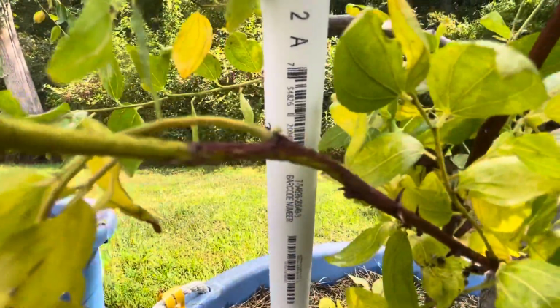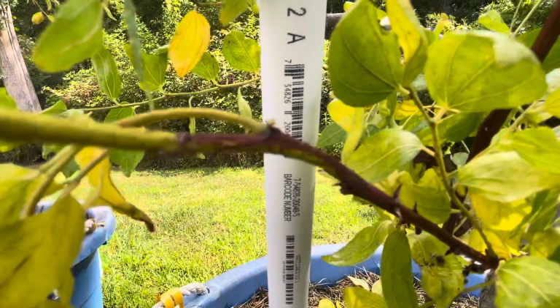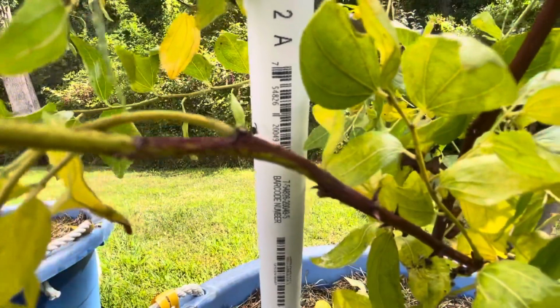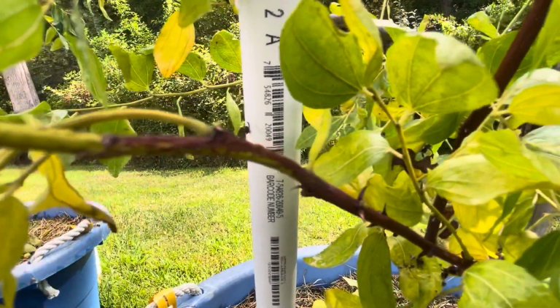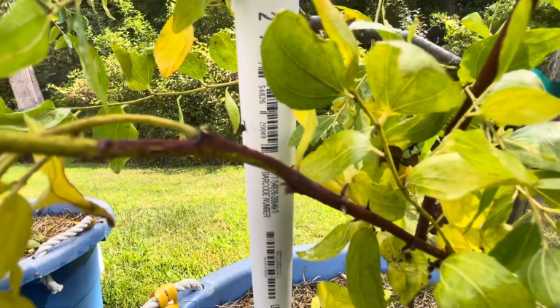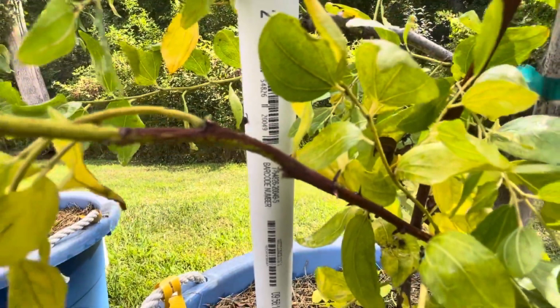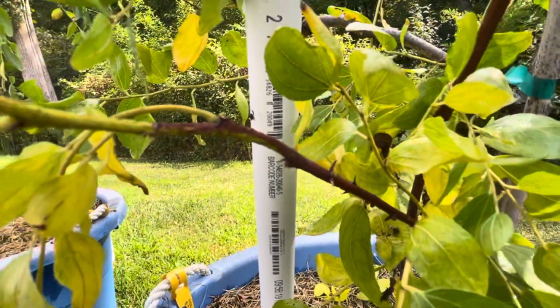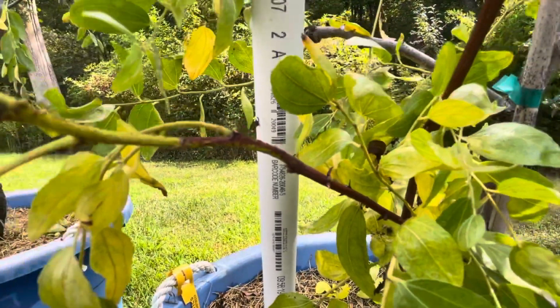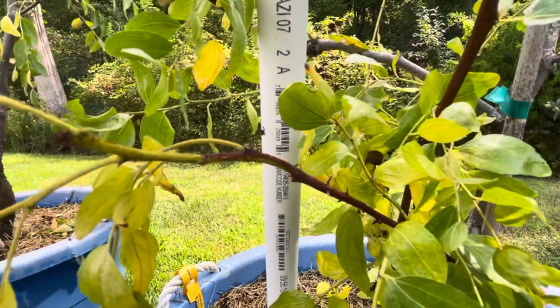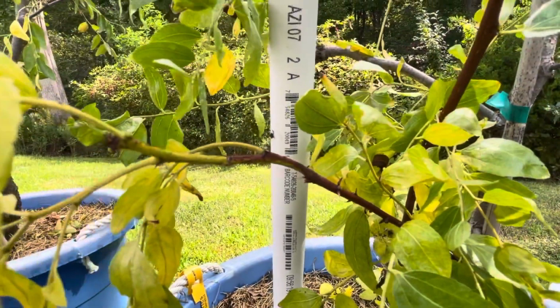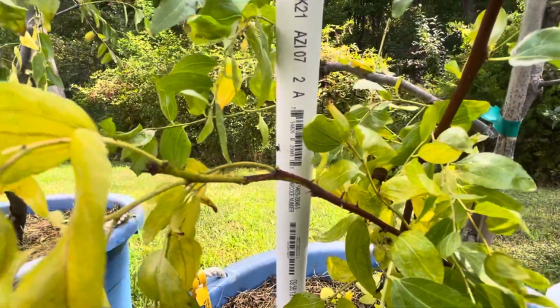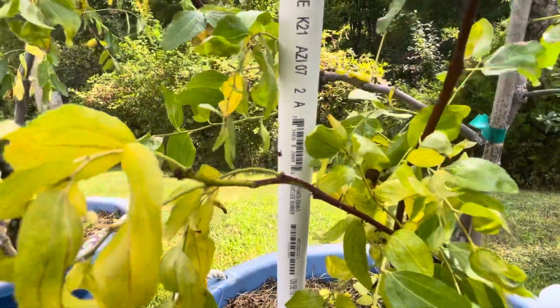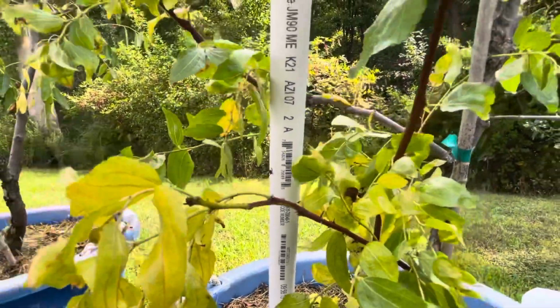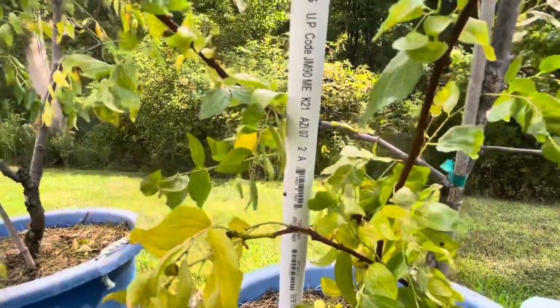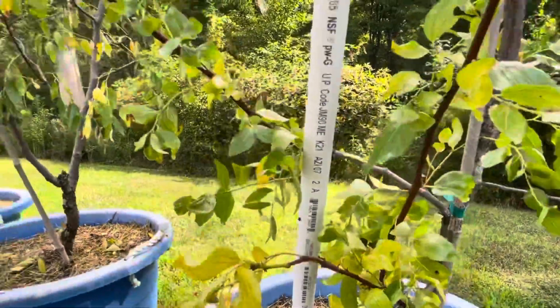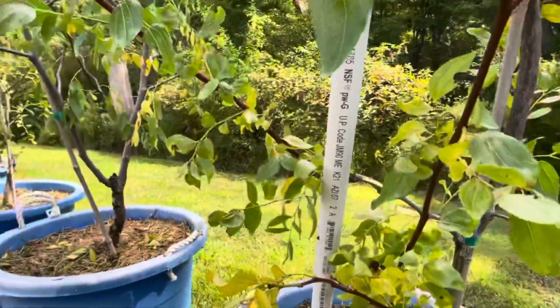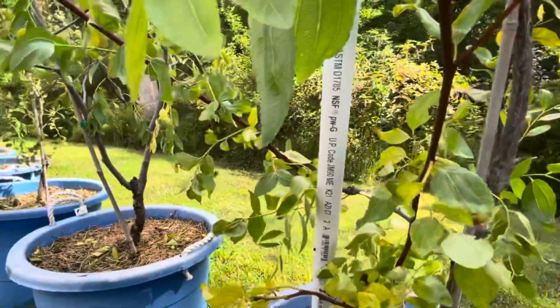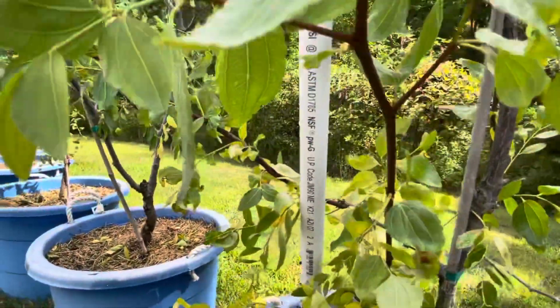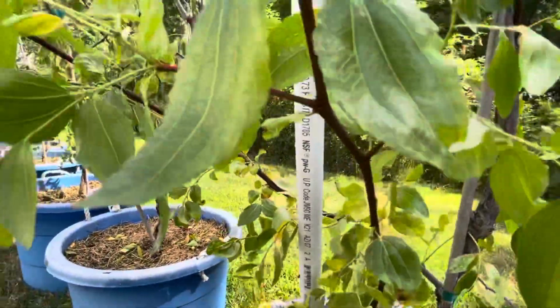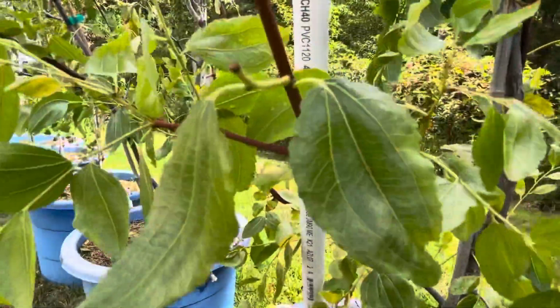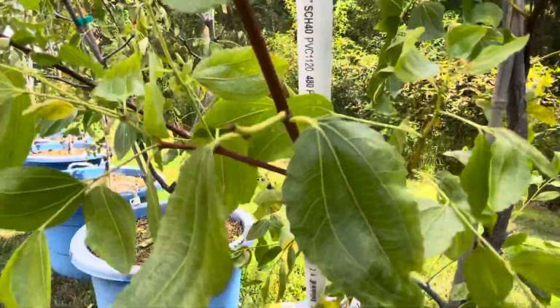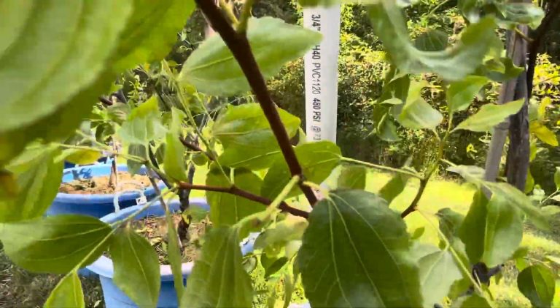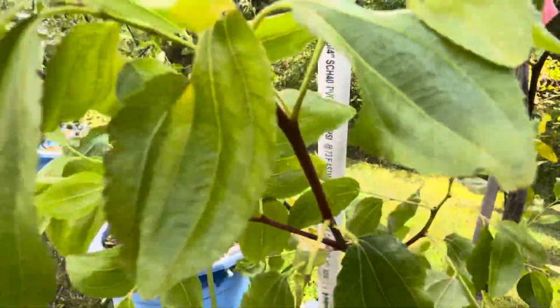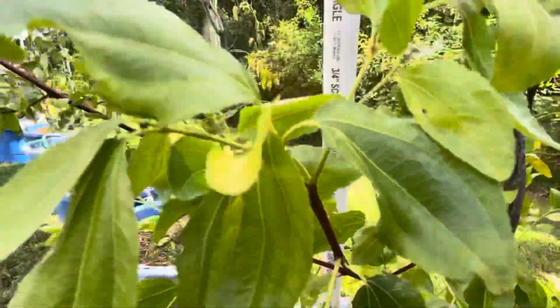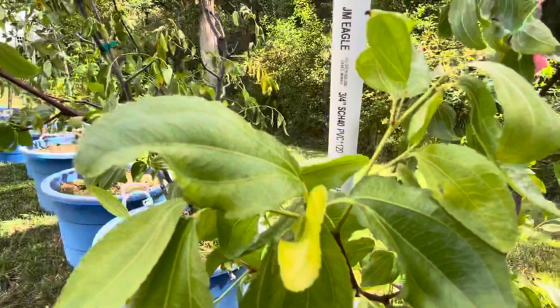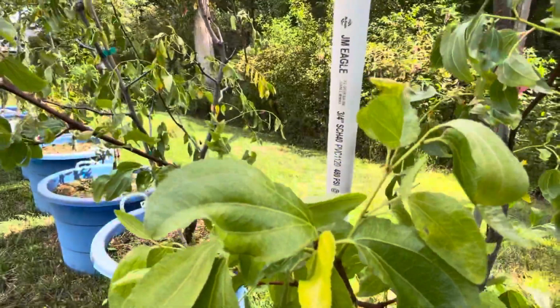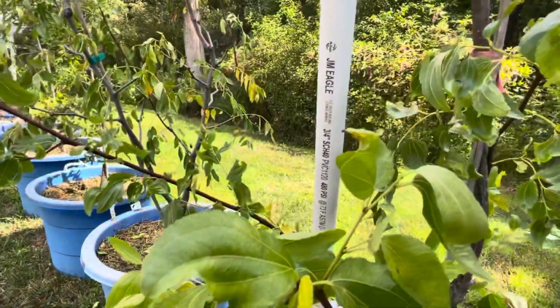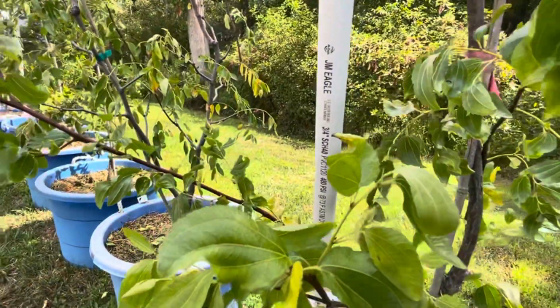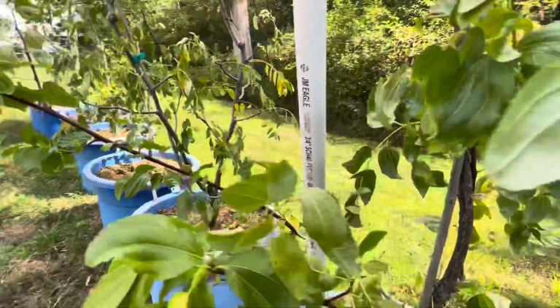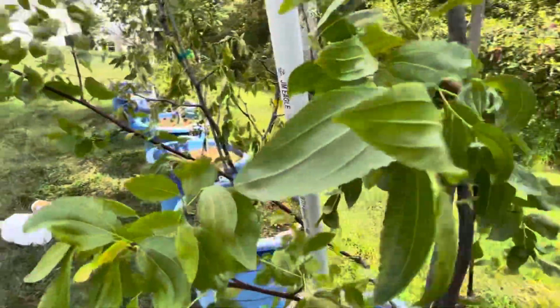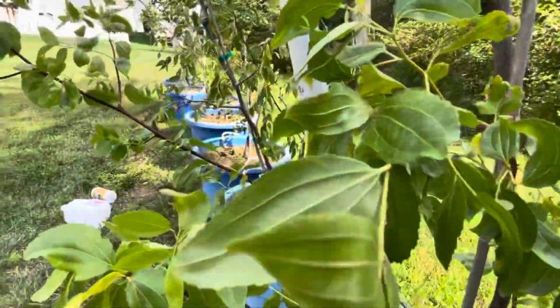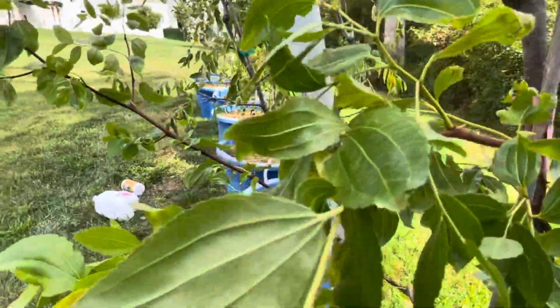You can see the thorn there. I think my Shang-Chi Lee has the most thorns compared to other jujube. But not much else going on.